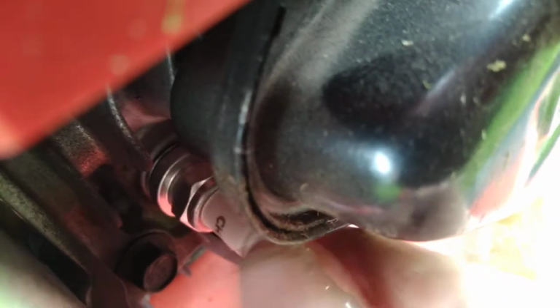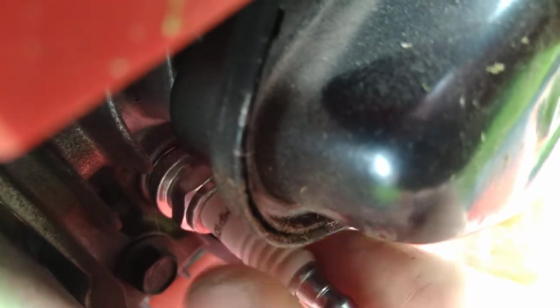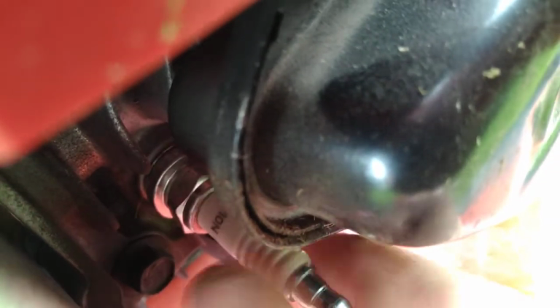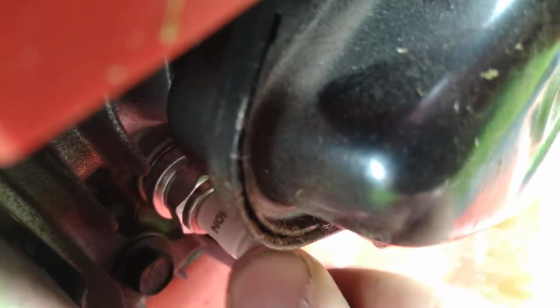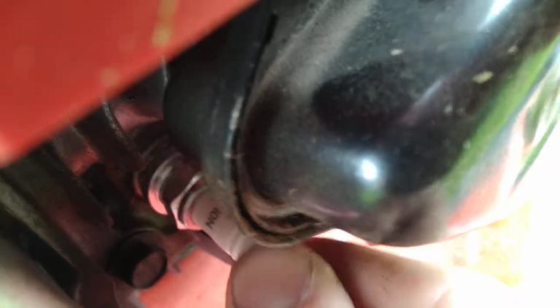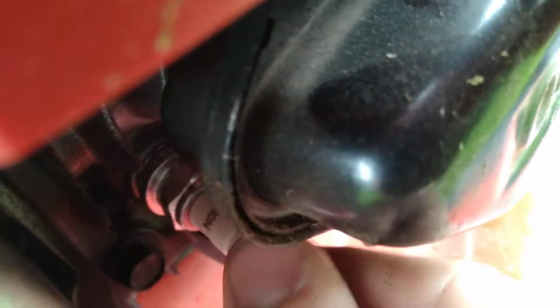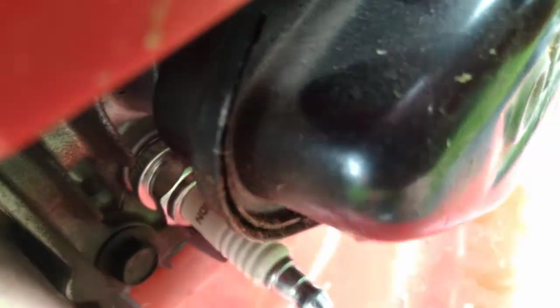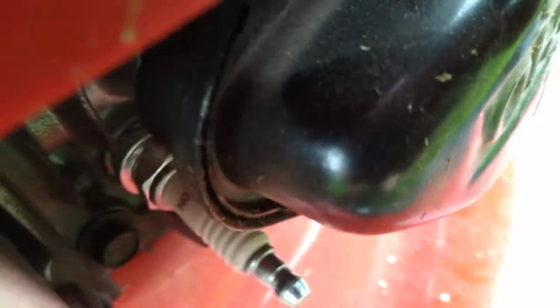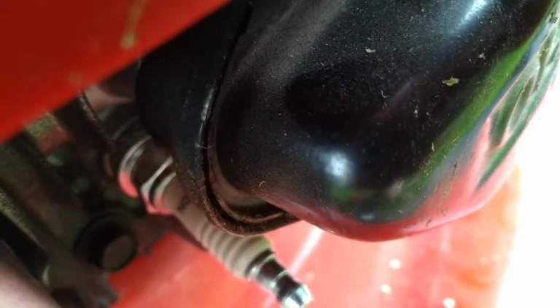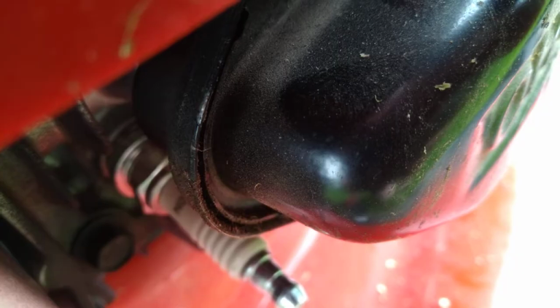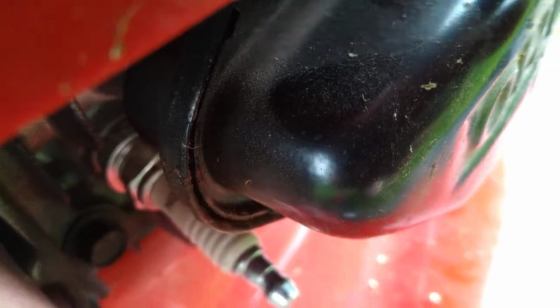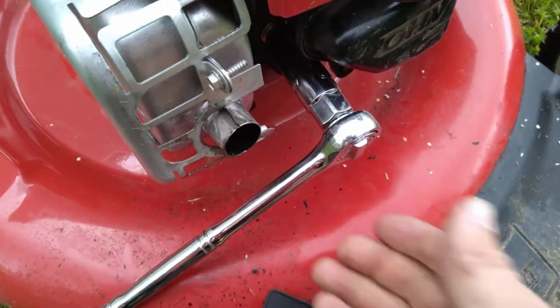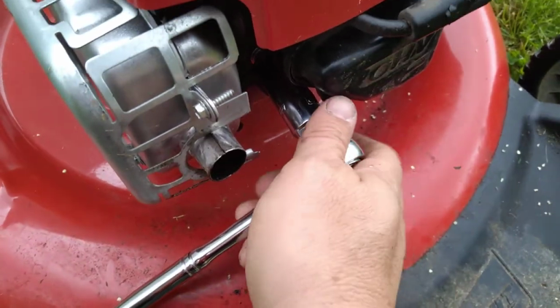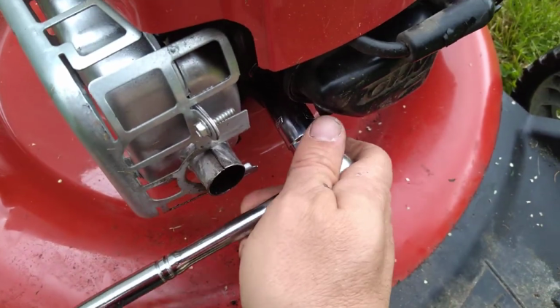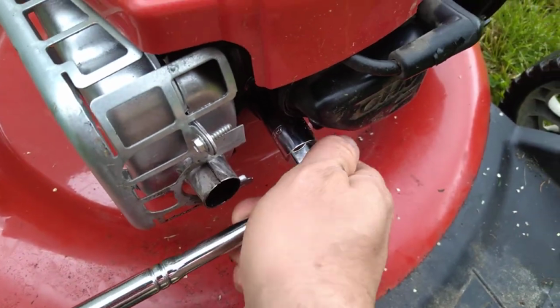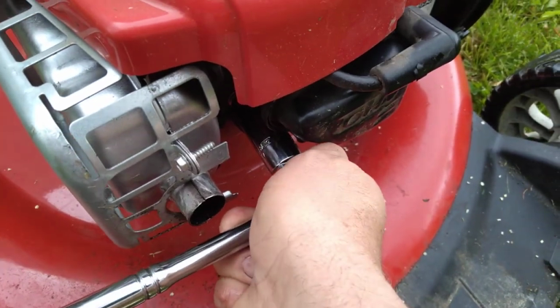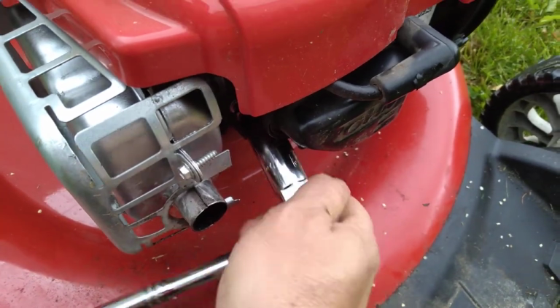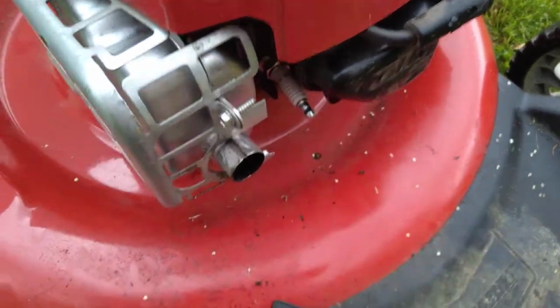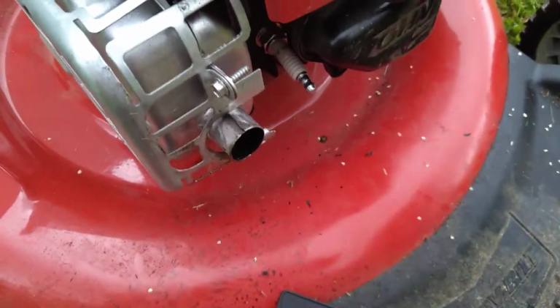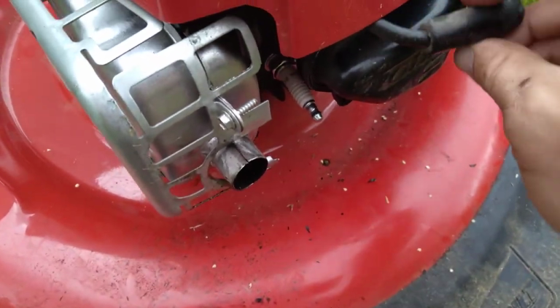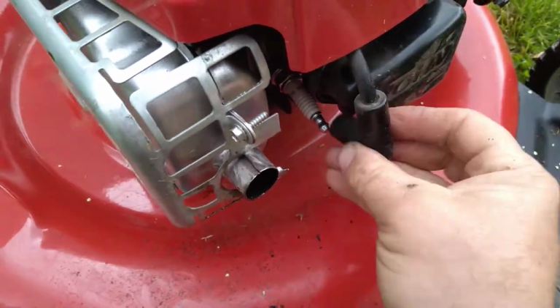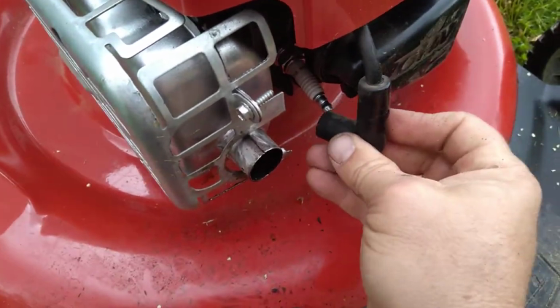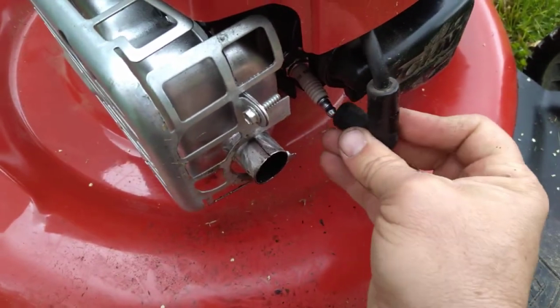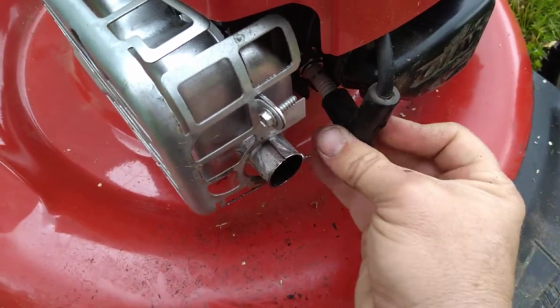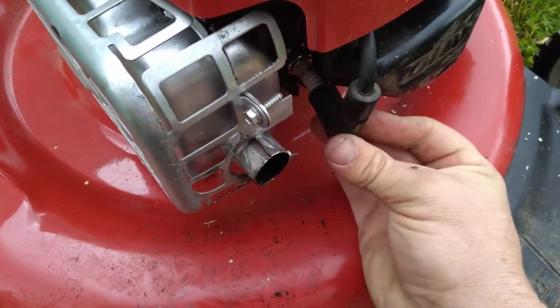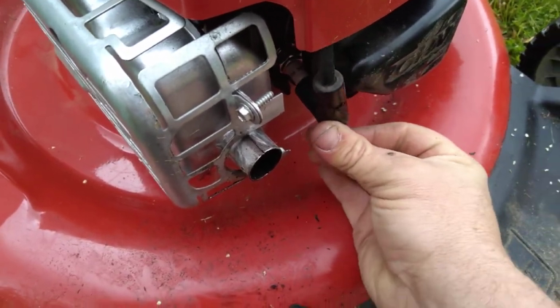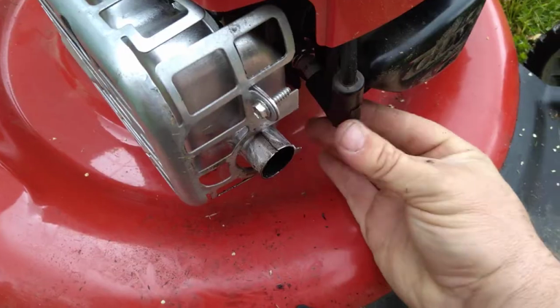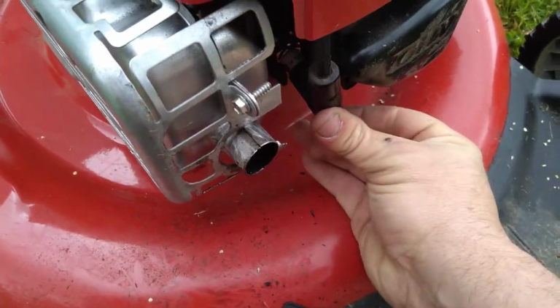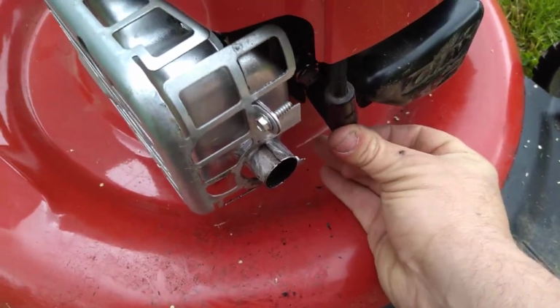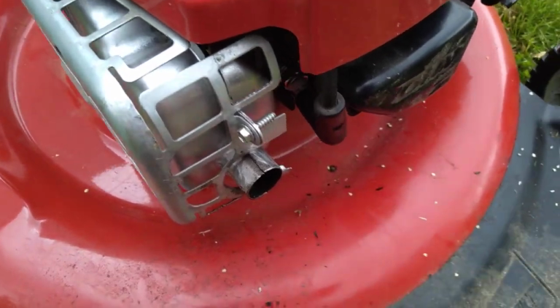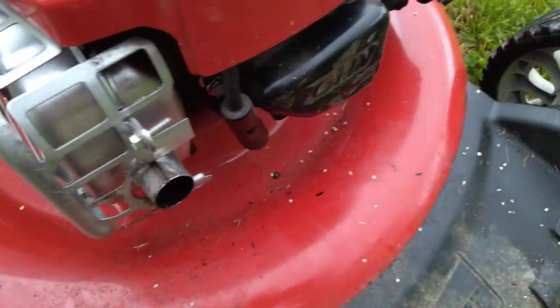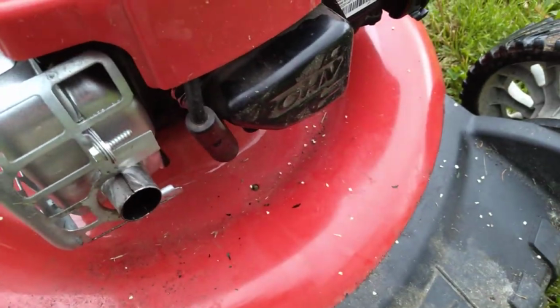Once you get it all the way back, tighten it — give it a quick tighten — plug it back on, and you've replaced your spark plug.